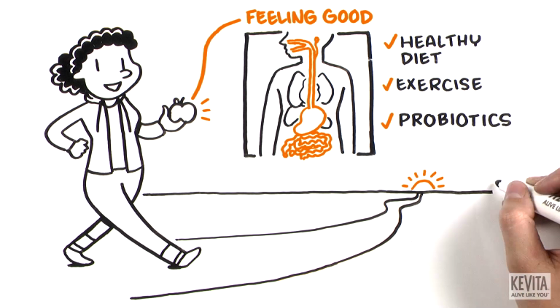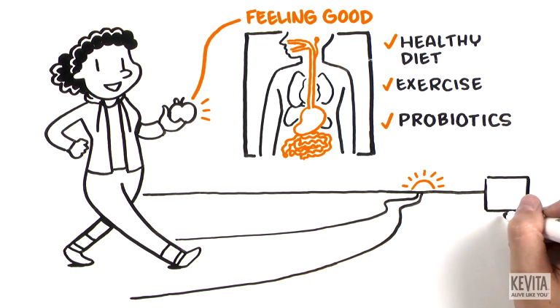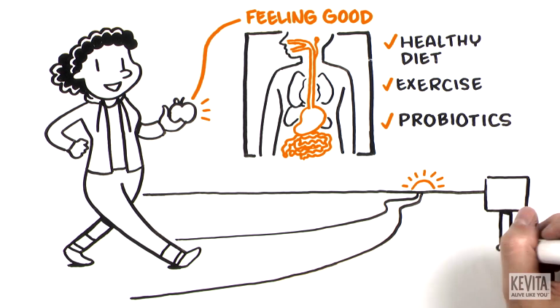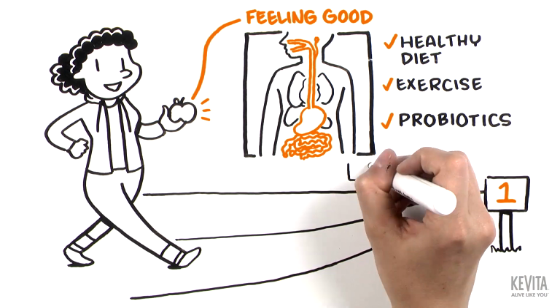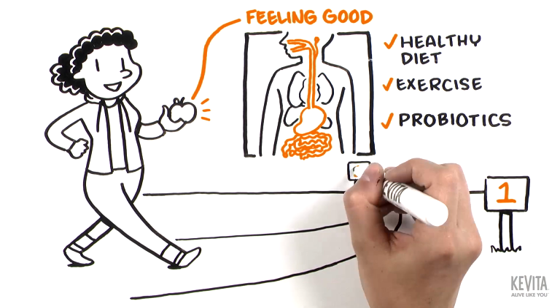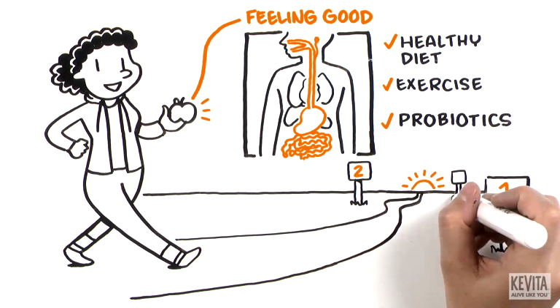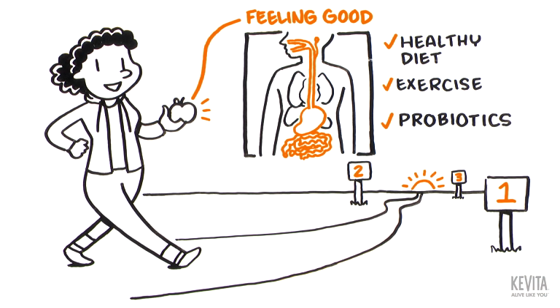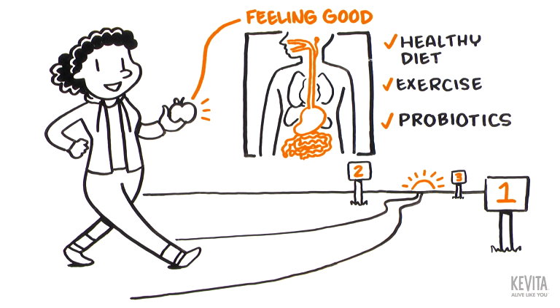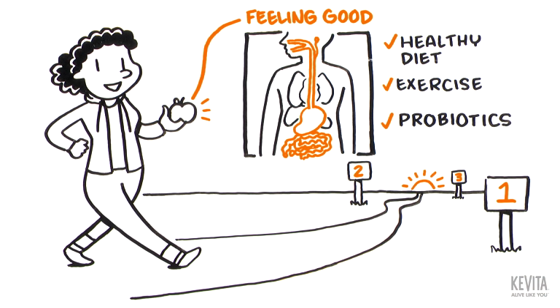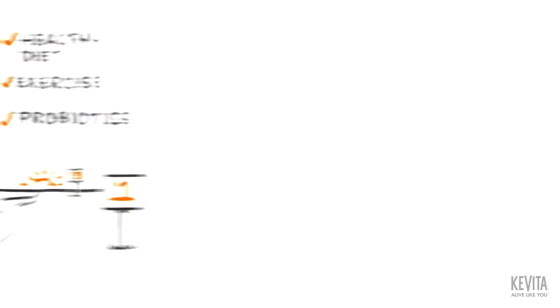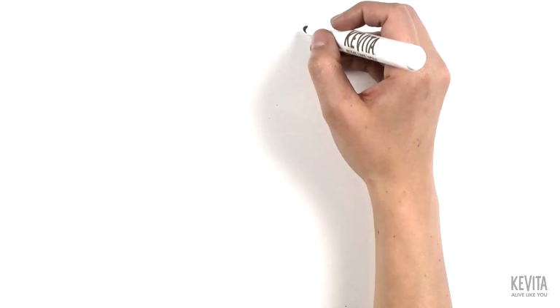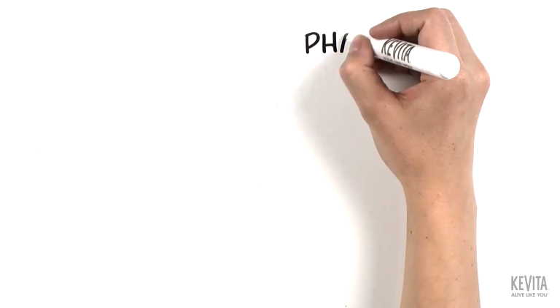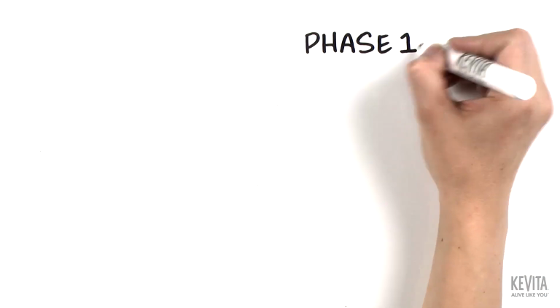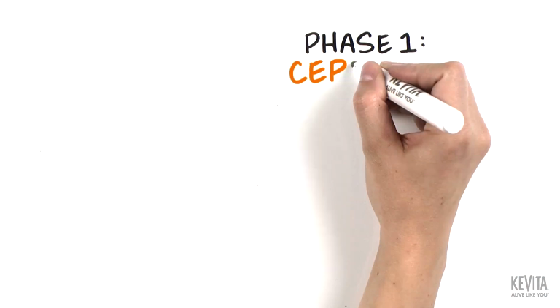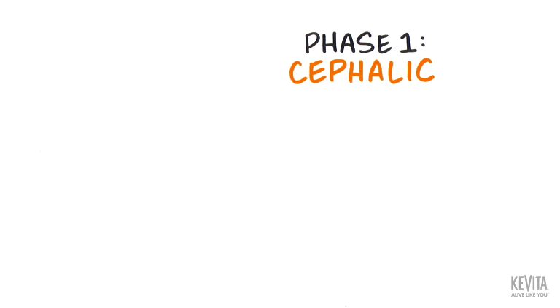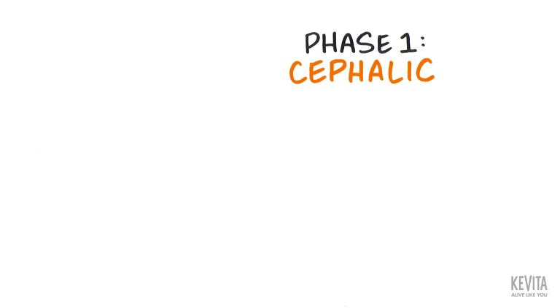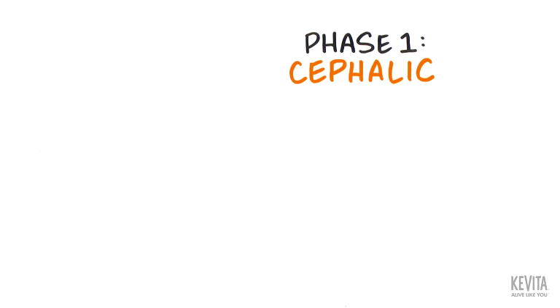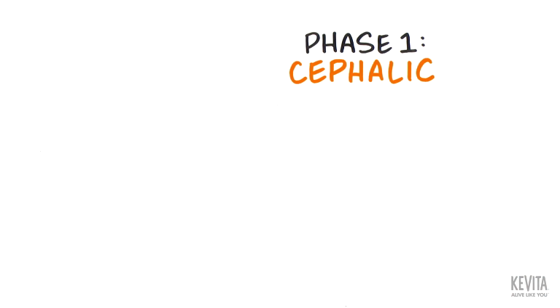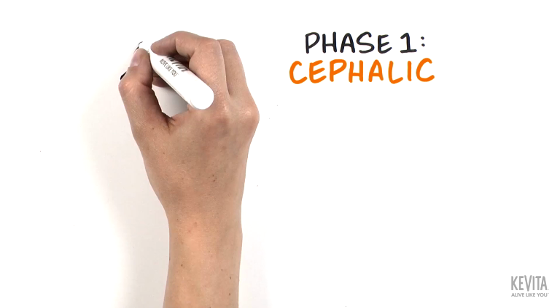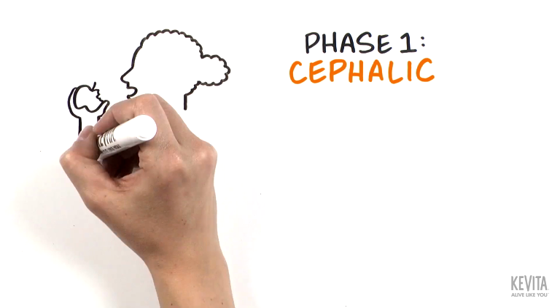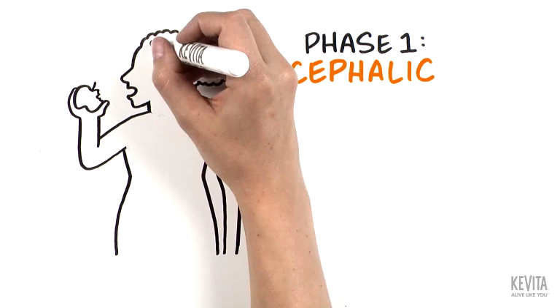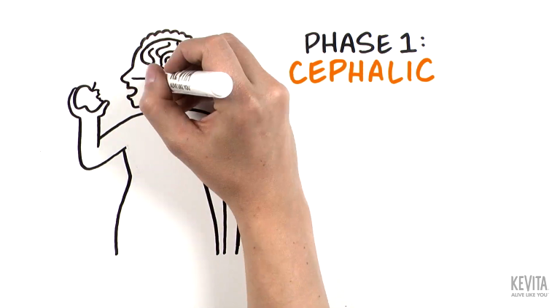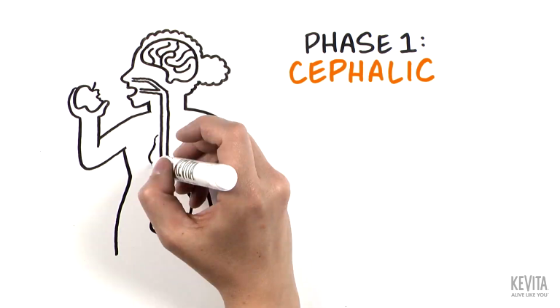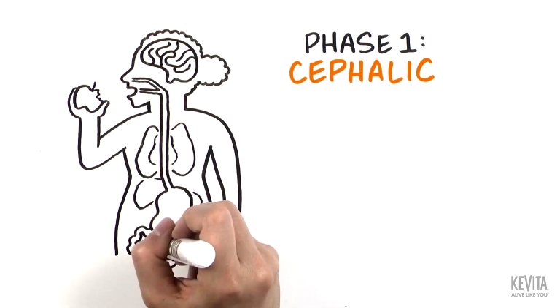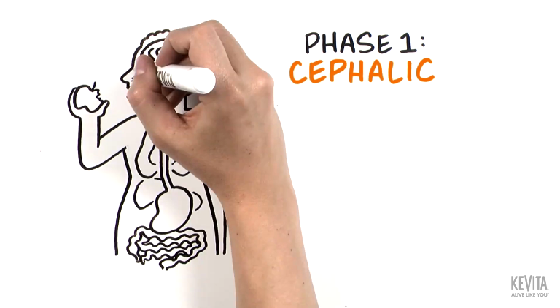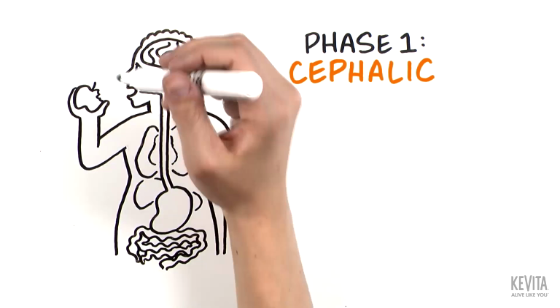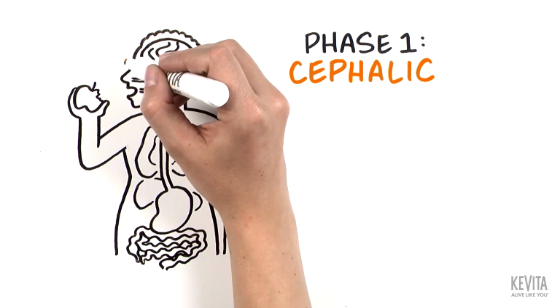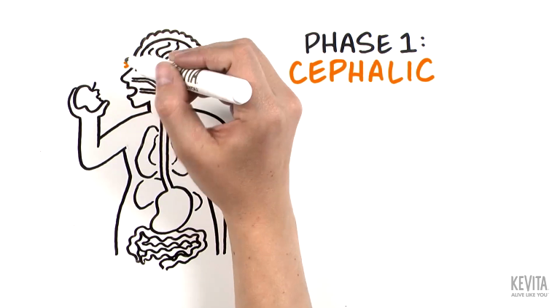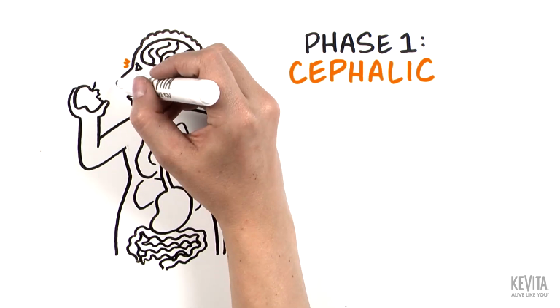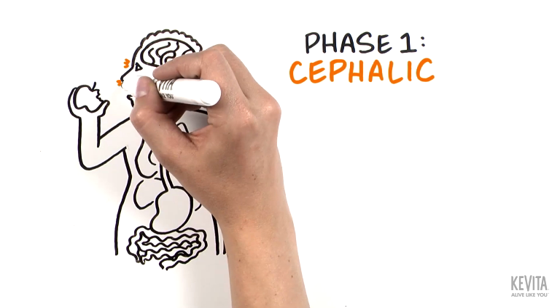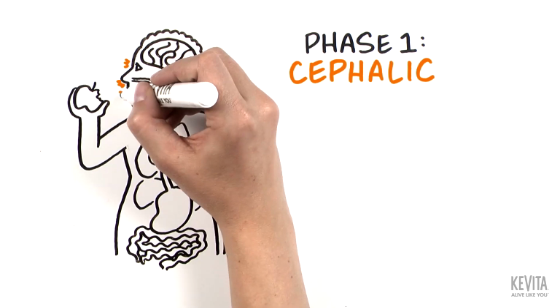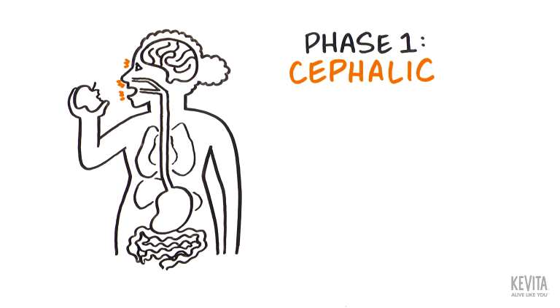Digestion occurs in three phases. Phase one is the cephalic phase — the steps that occur in your head when you see, smell, and taste food.